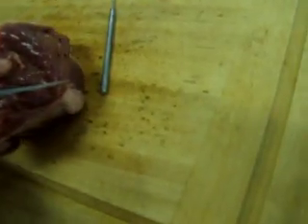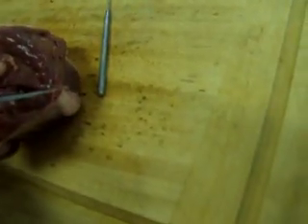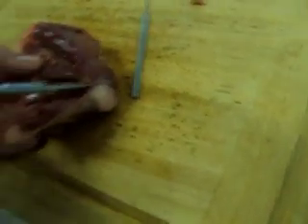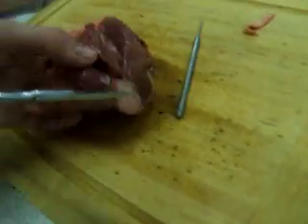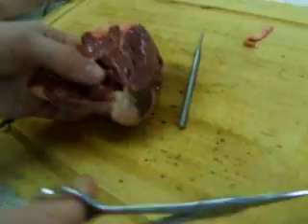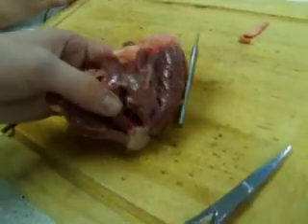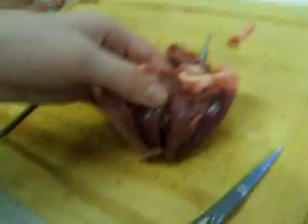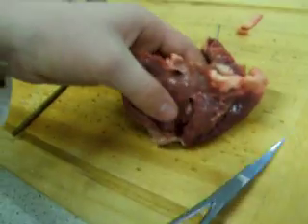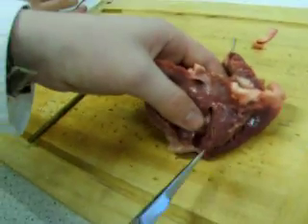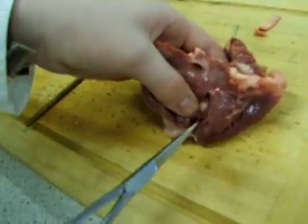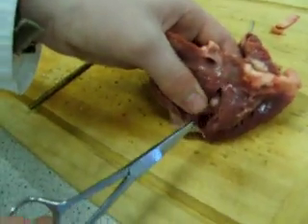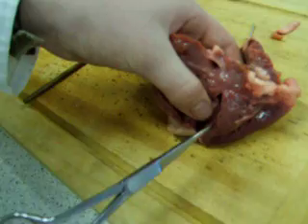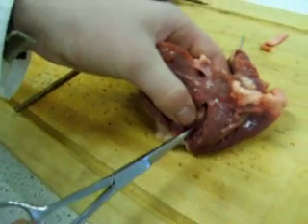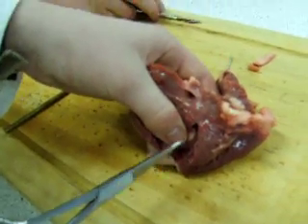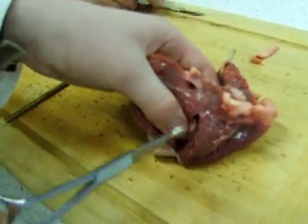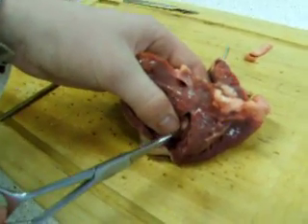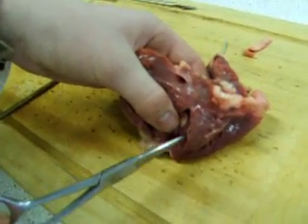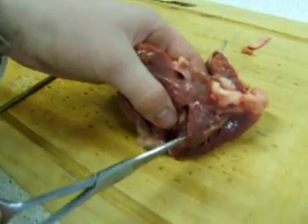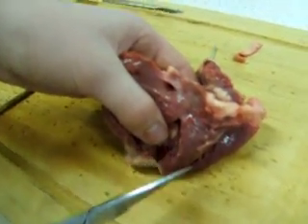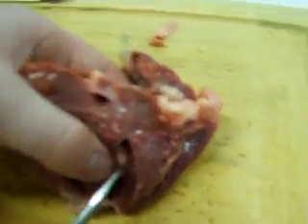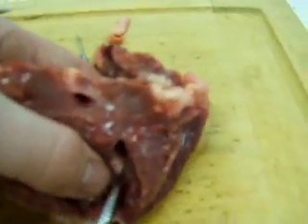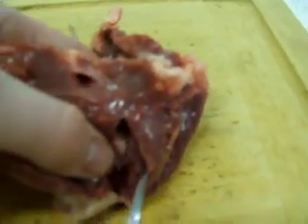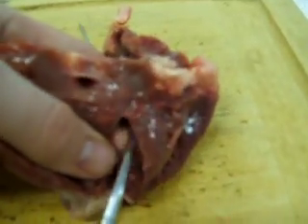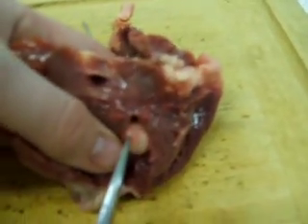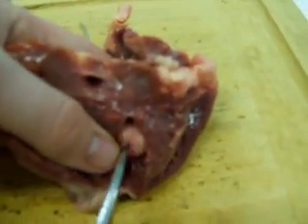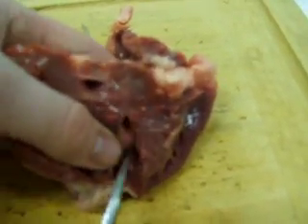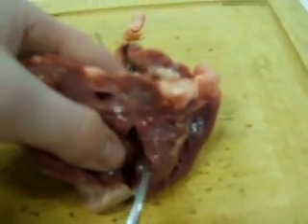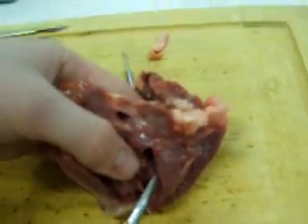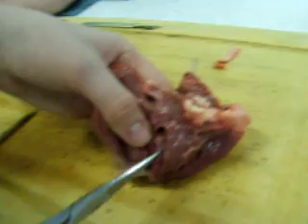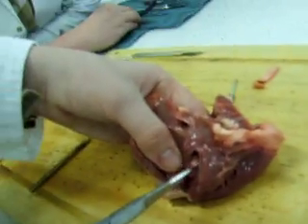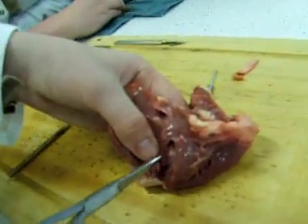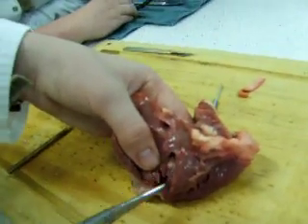Can you leave some of the heart left? Otherwise you won't be able to tell which way is which. There — that's how thick the septum is, separating the two walls.